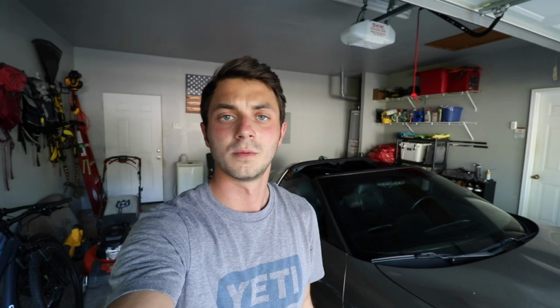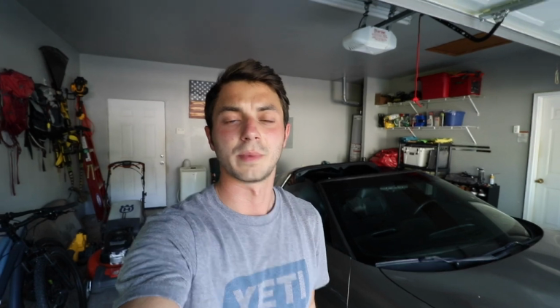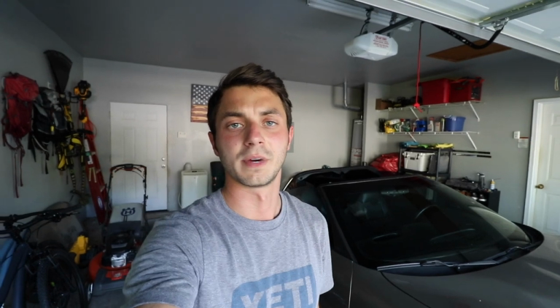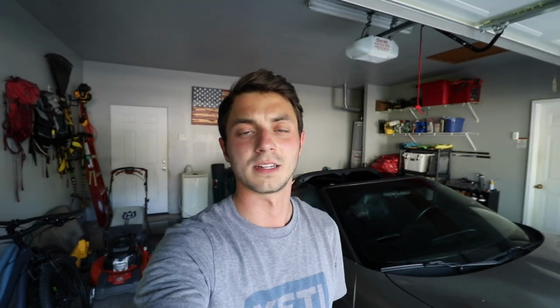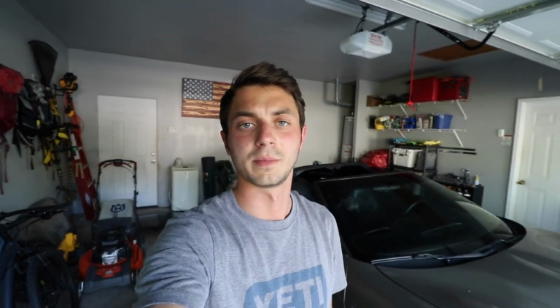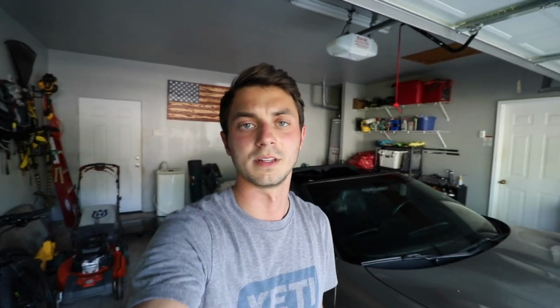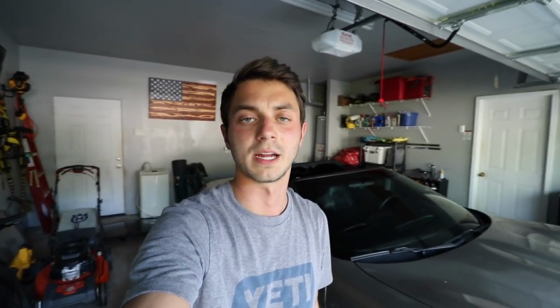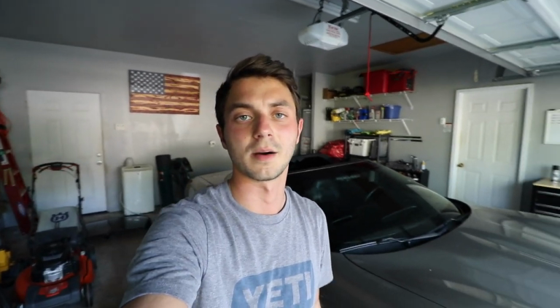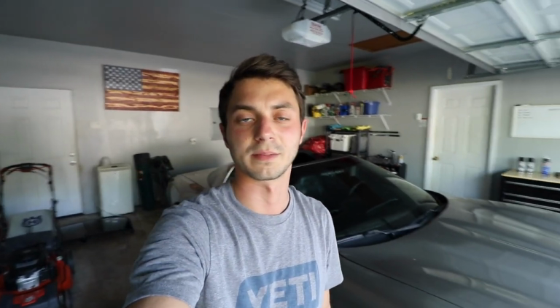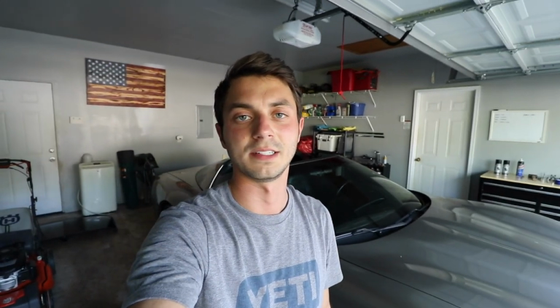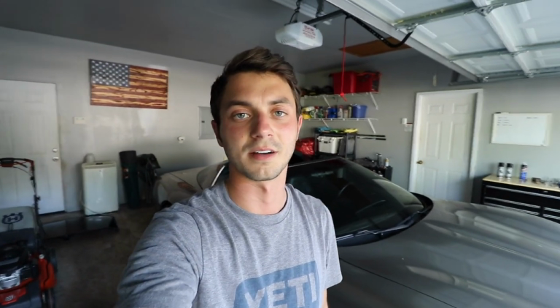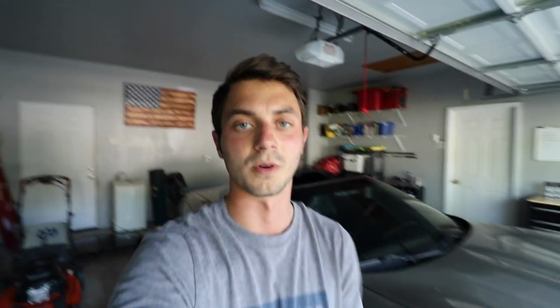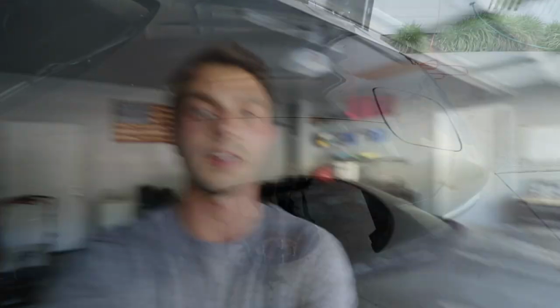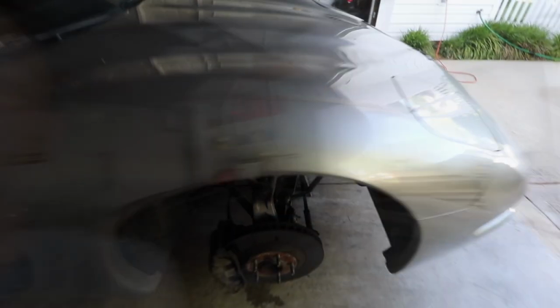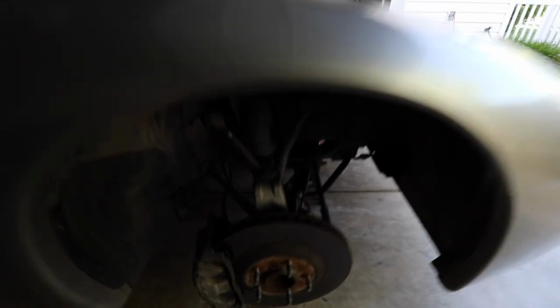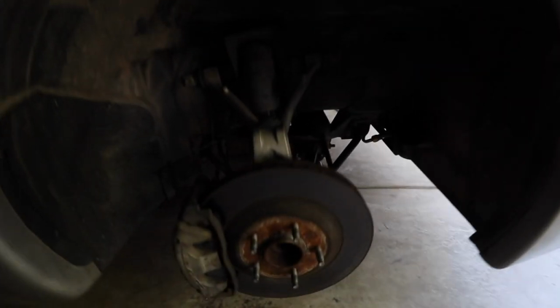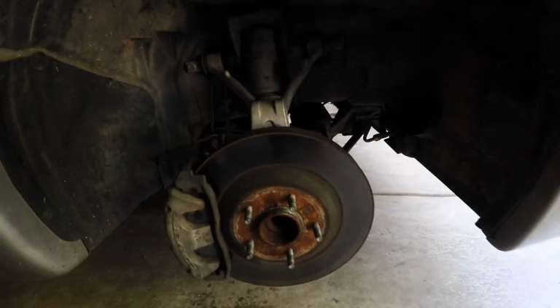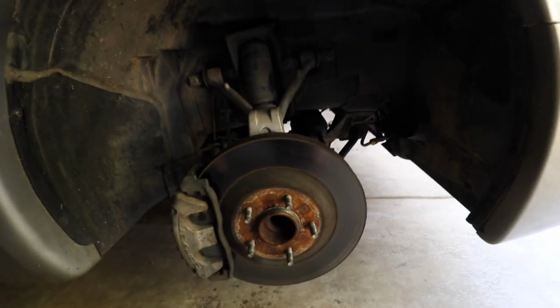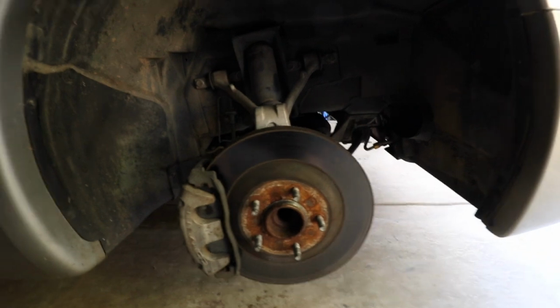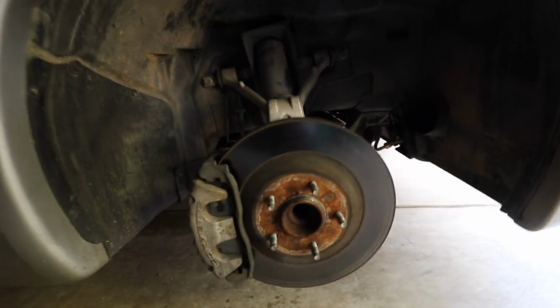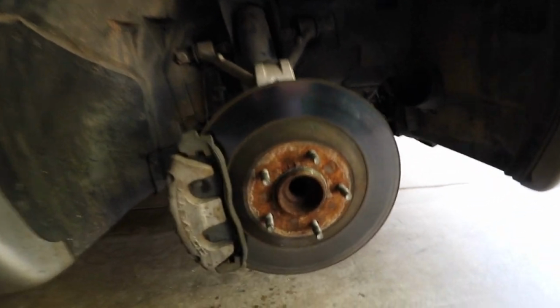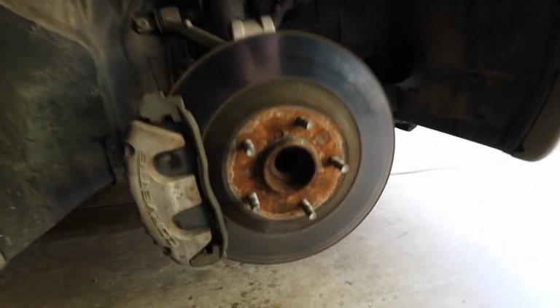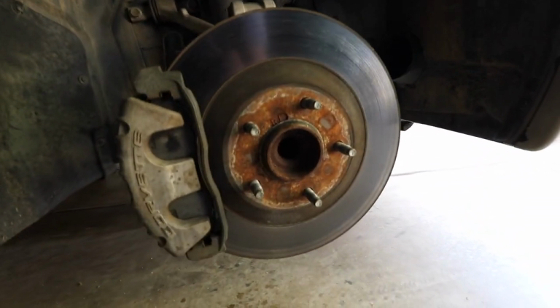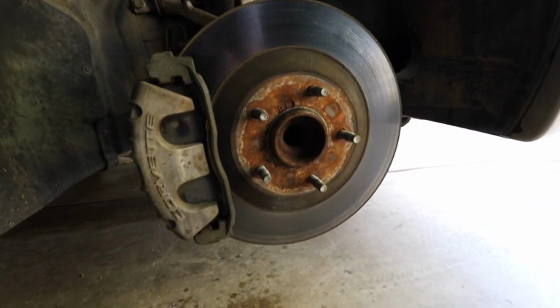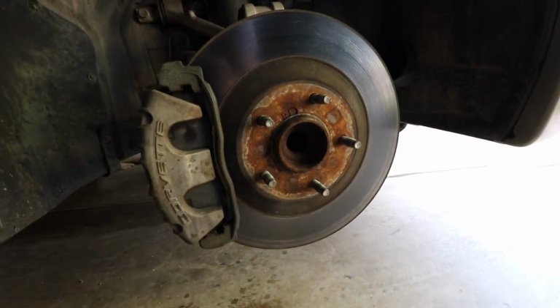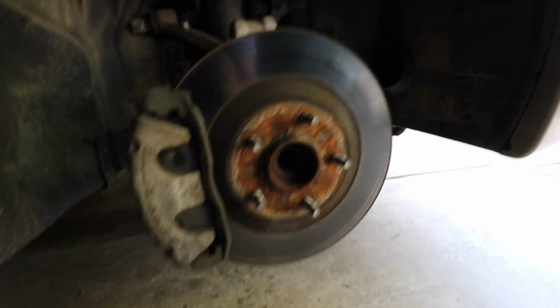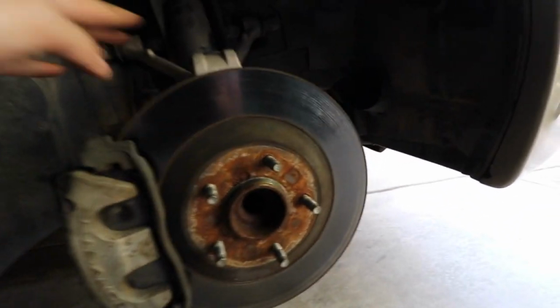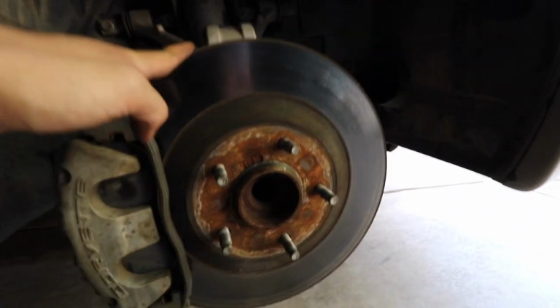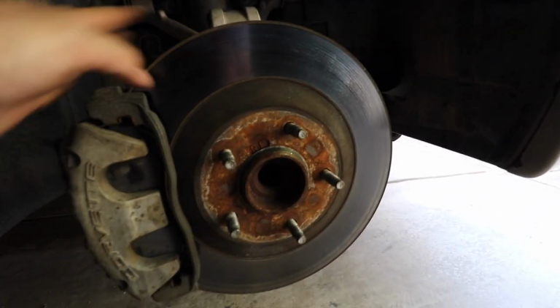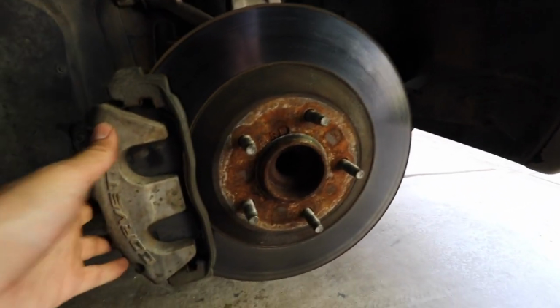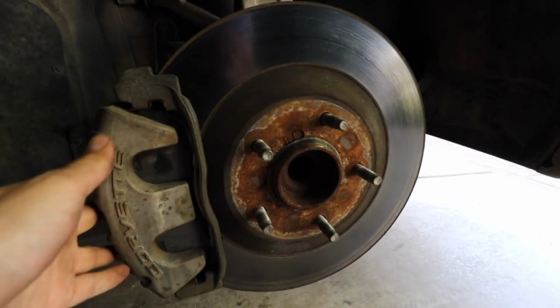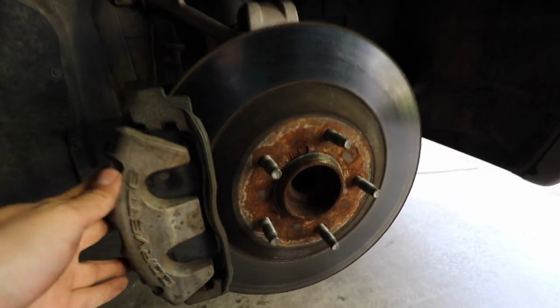What's up everybody? Today we're going to be doing the brake calipers on my C5 Corvette. I already got the wheels and tires taken off just so you can see what it looks like with the rotor on there and the caliper on there.